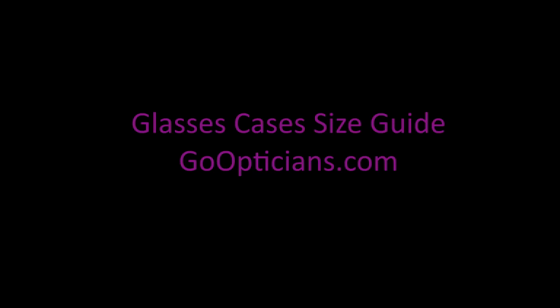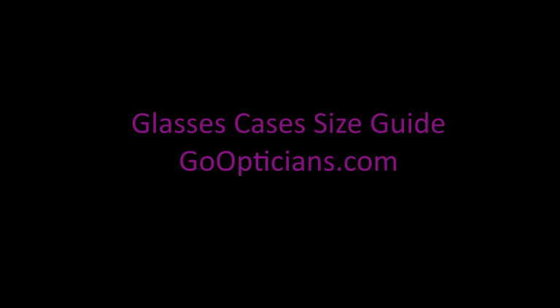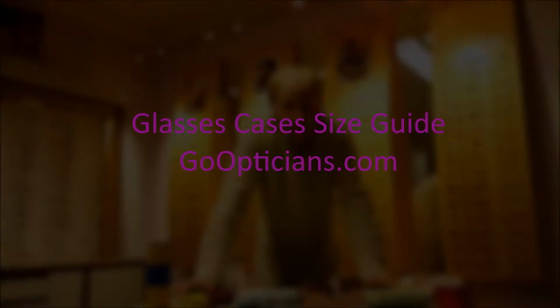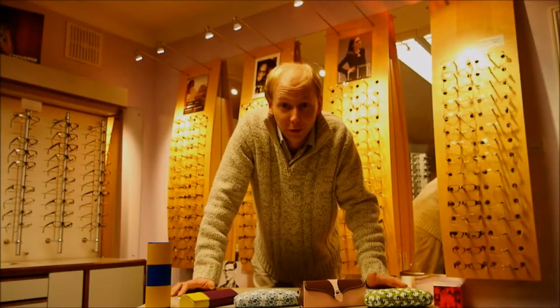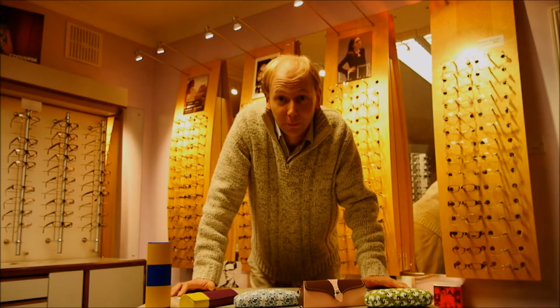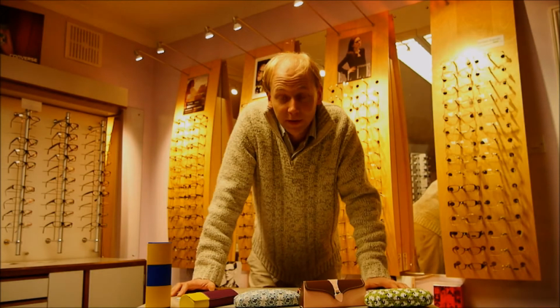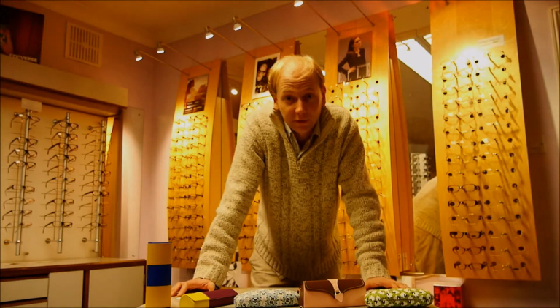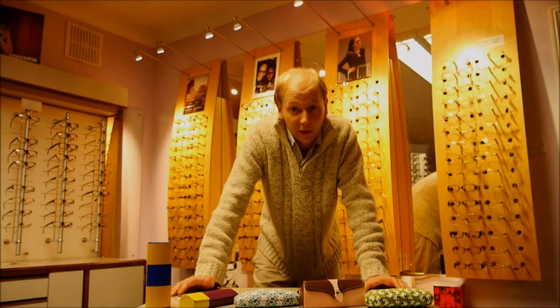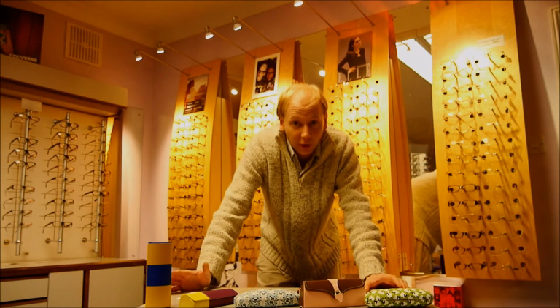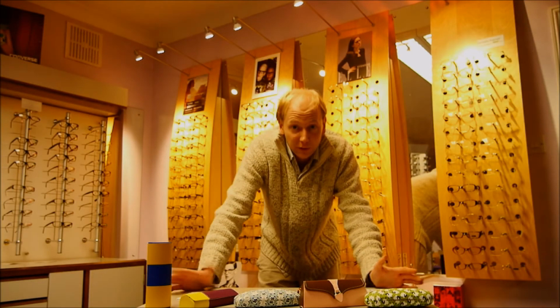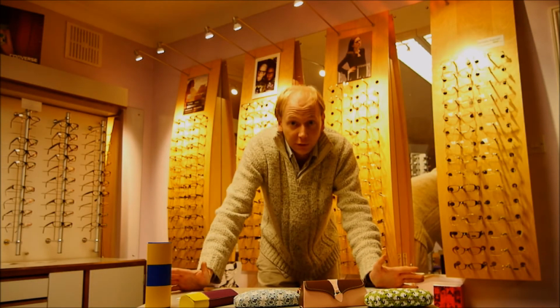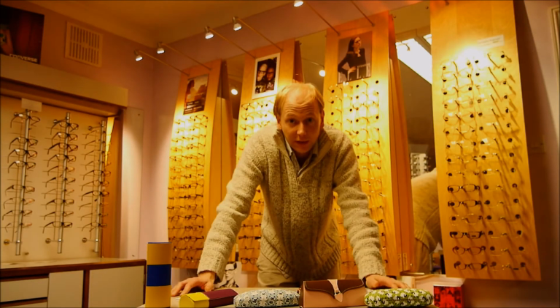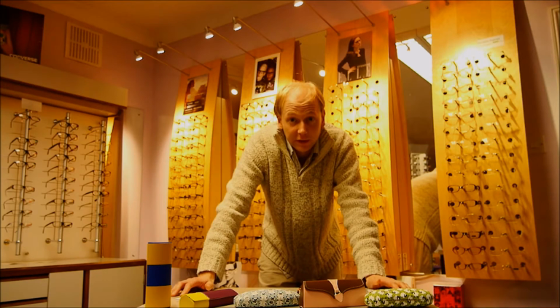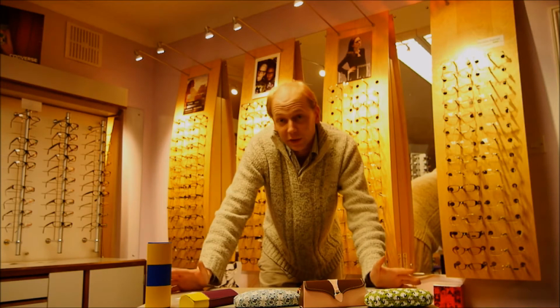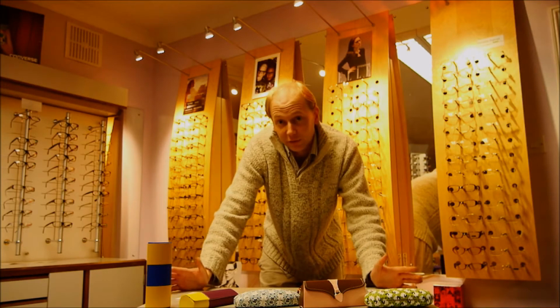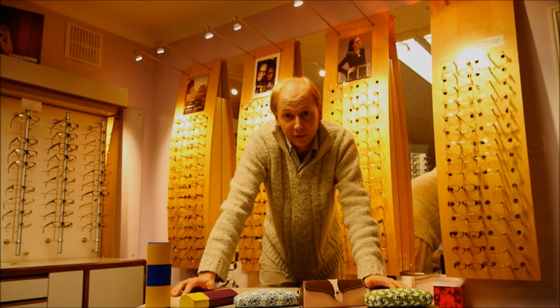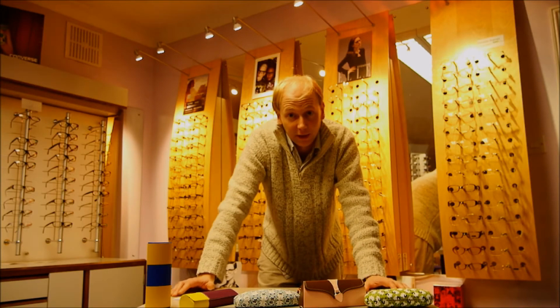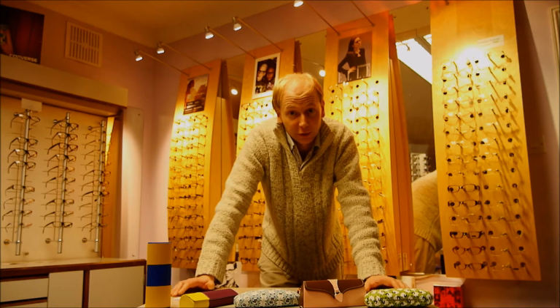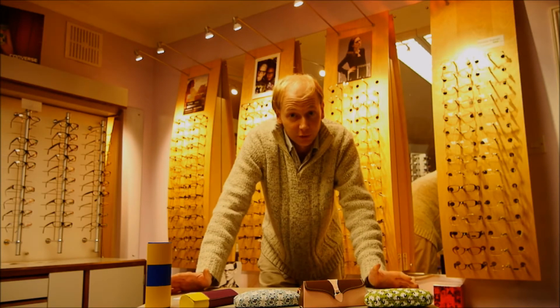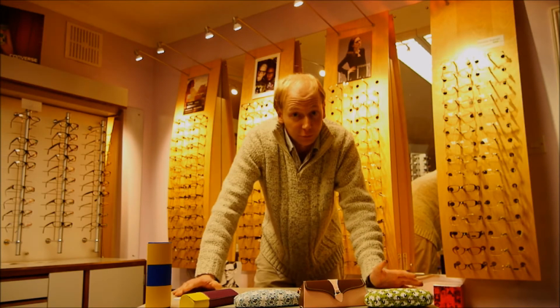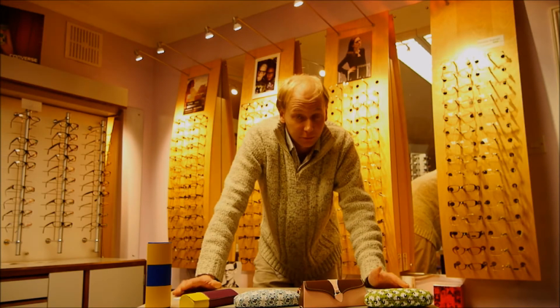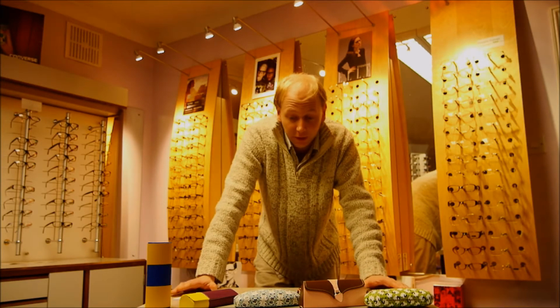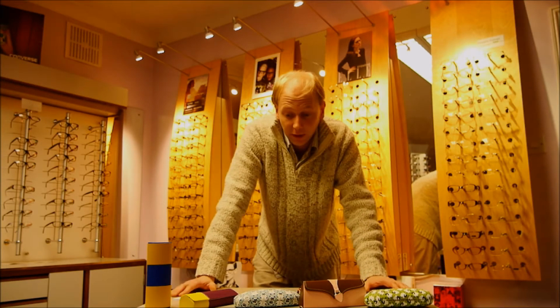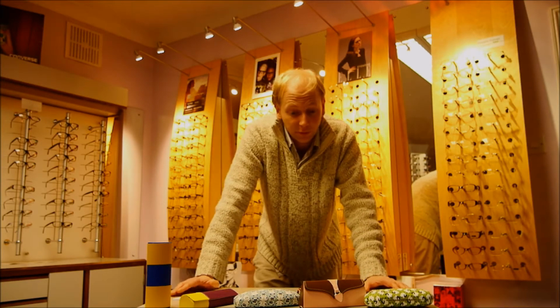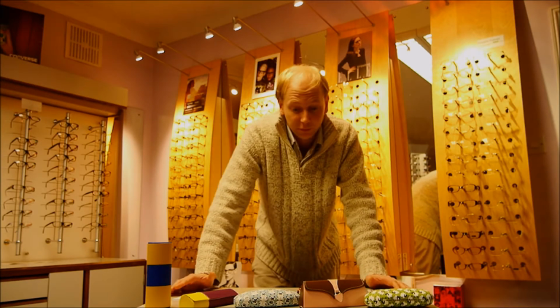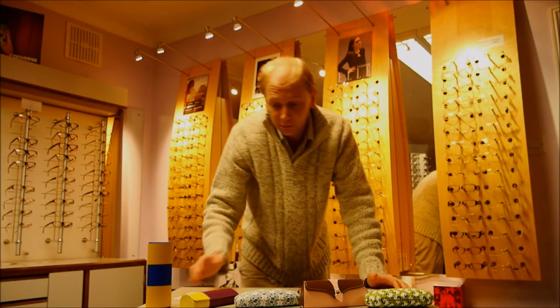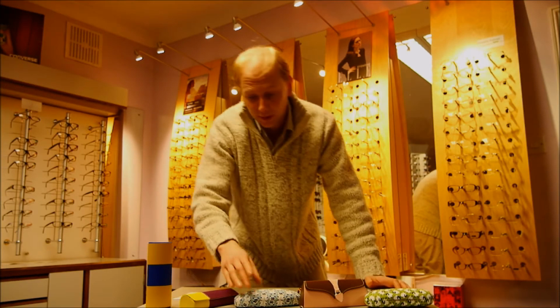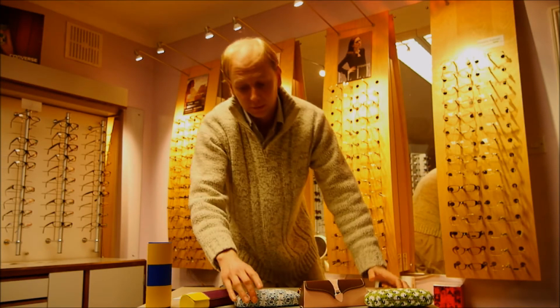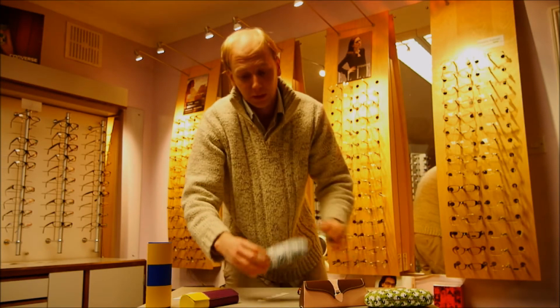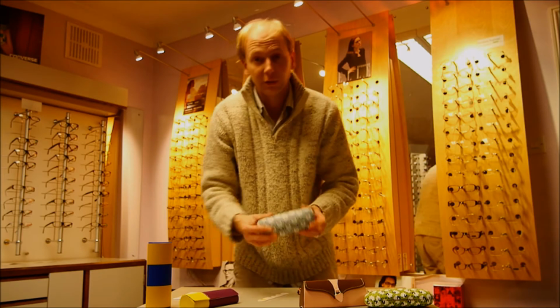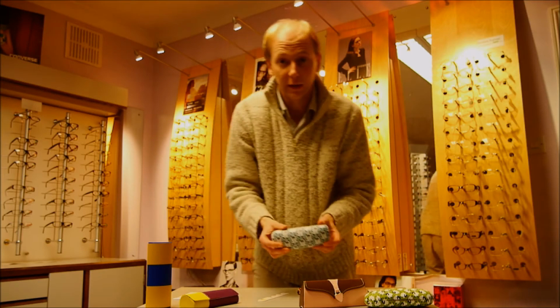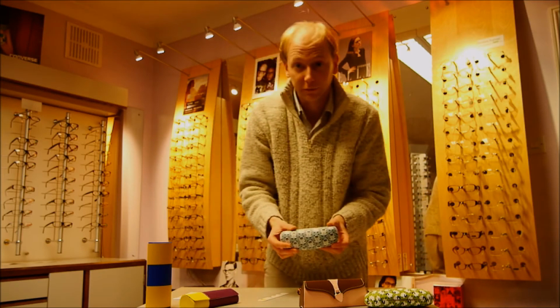Welcome to goopticians.com. This is a little guide to measuring your glasses to make sure they fit in the case that you purchased from us. We've got some lovely cases and they make great gifts.